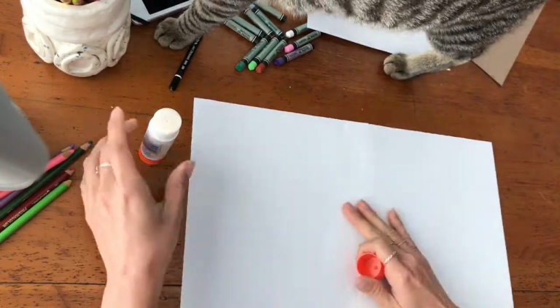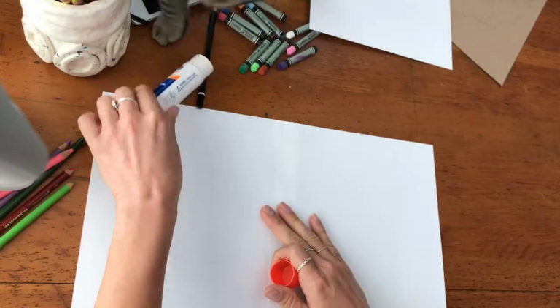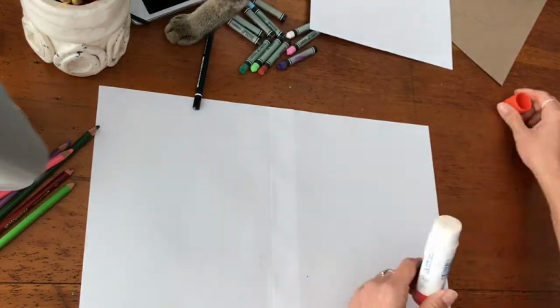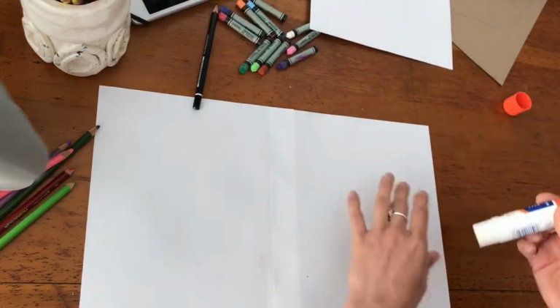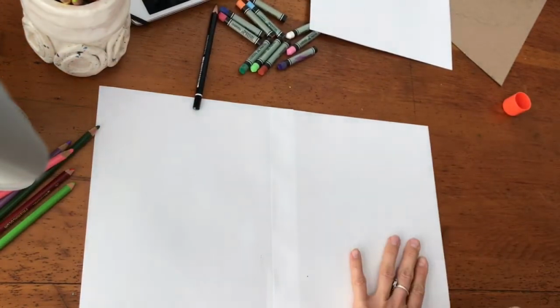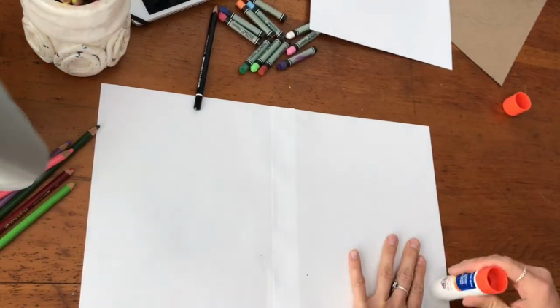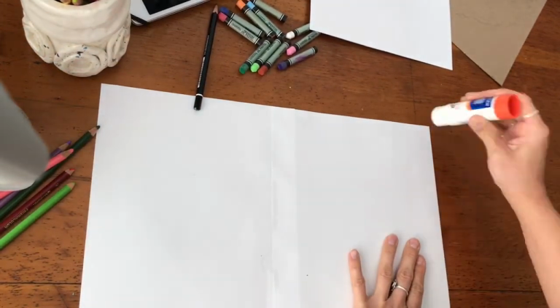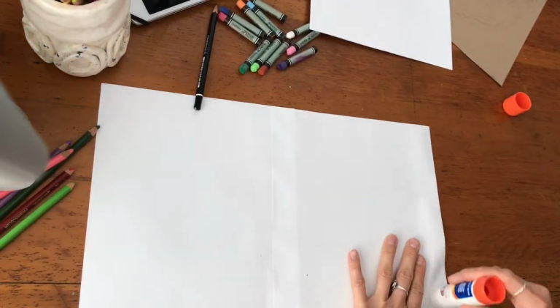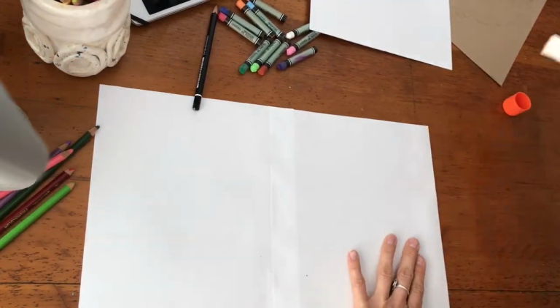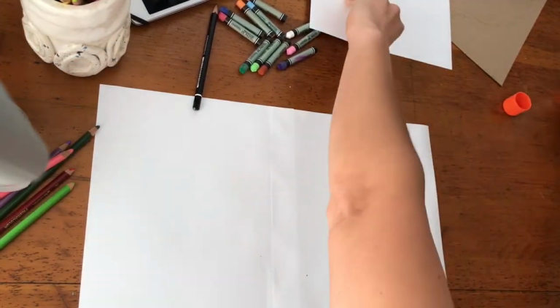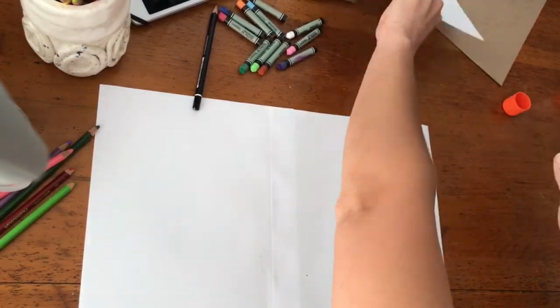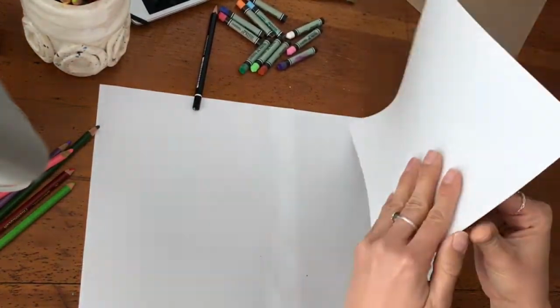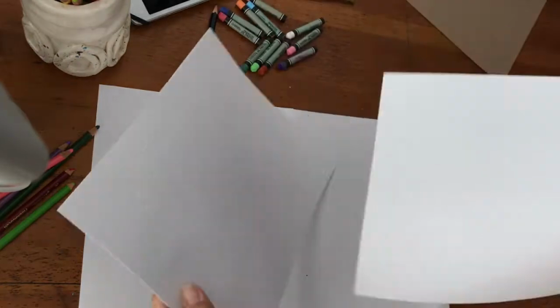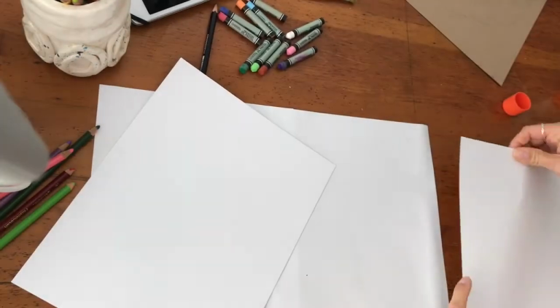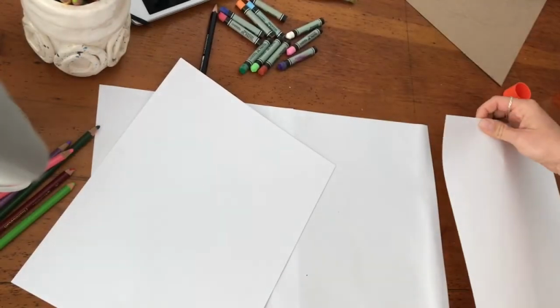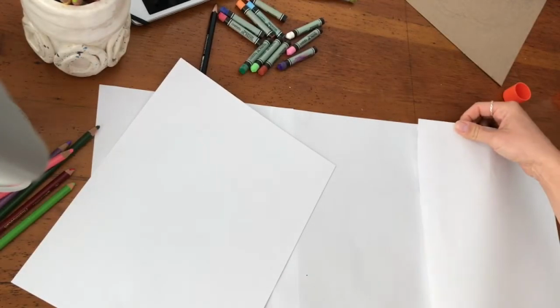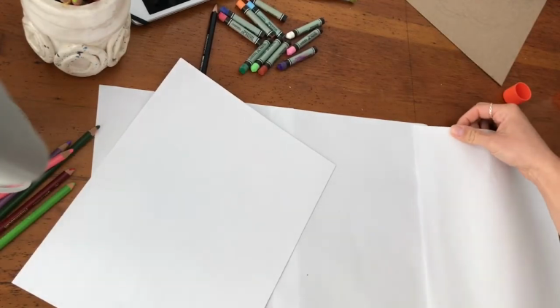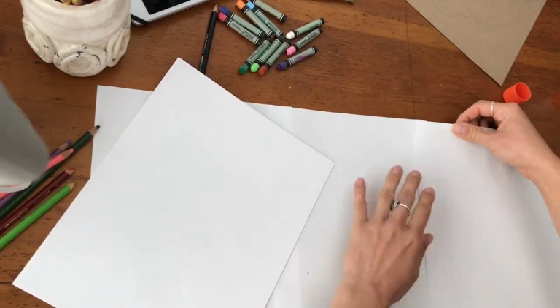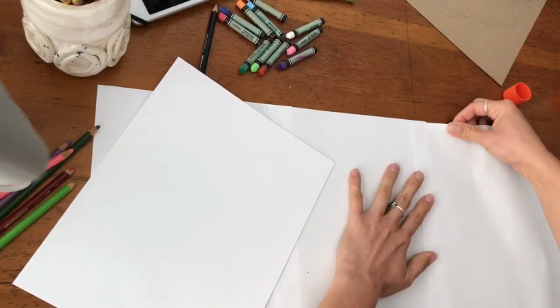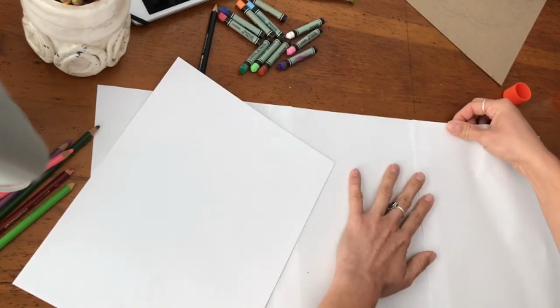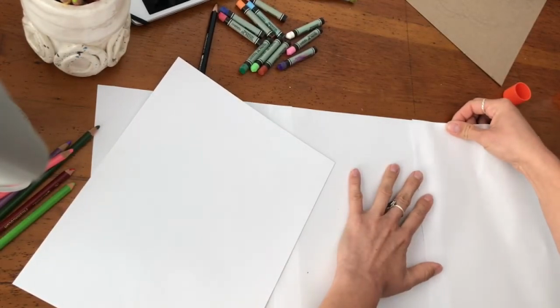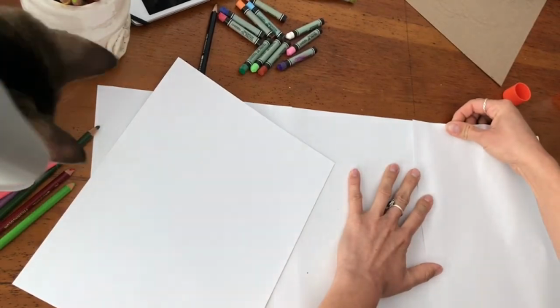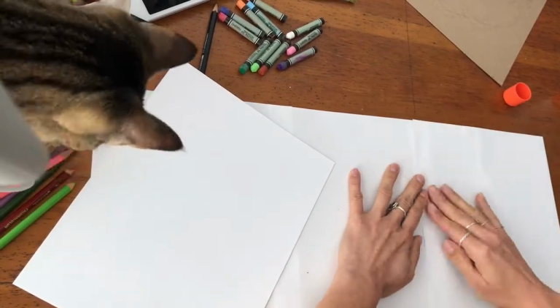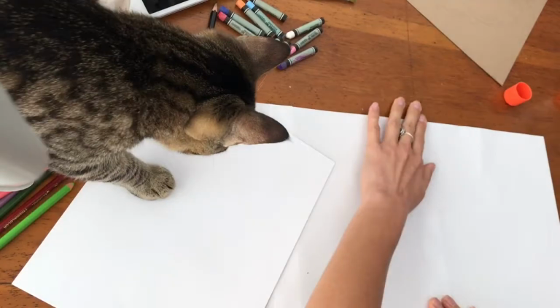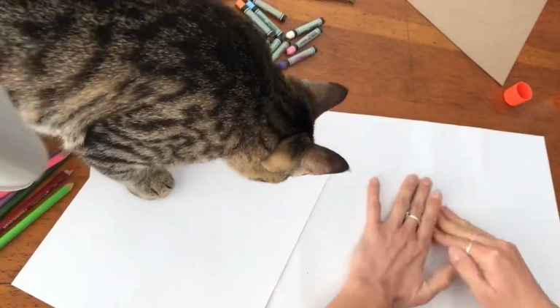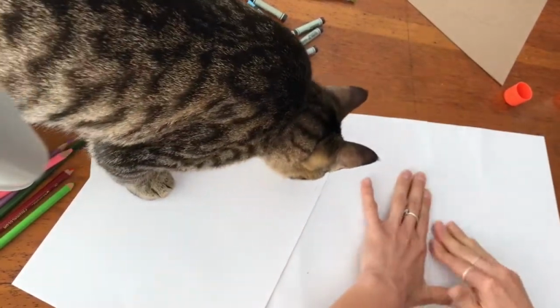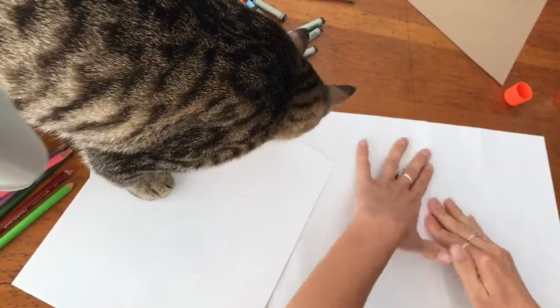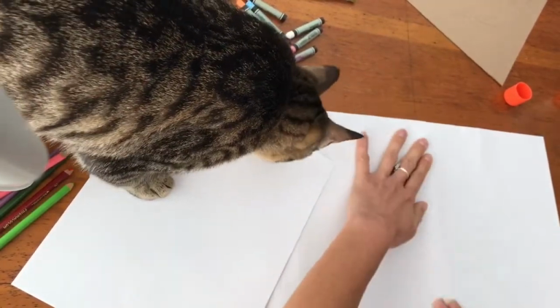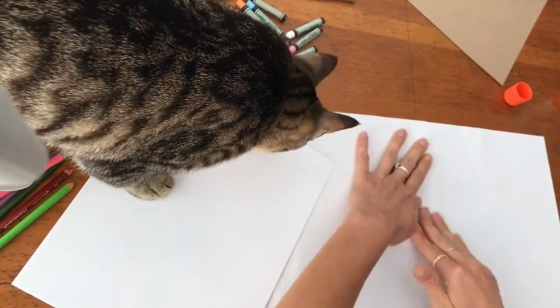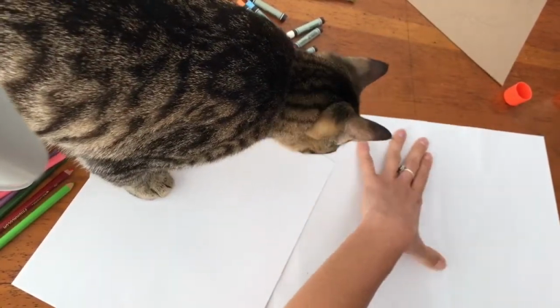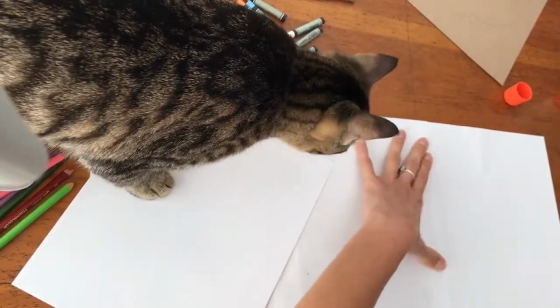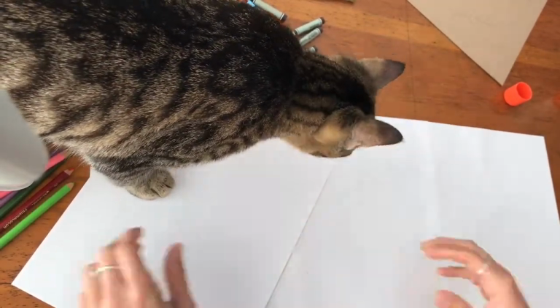What are you working on? I'm creating an accordion book, using paper to glue together. We are gluing it together.